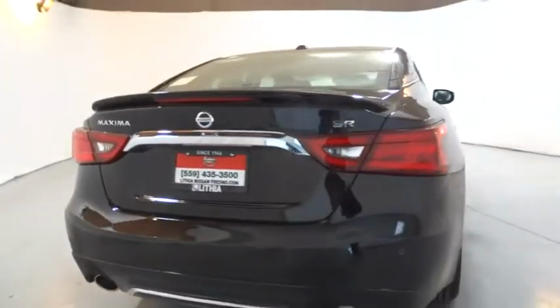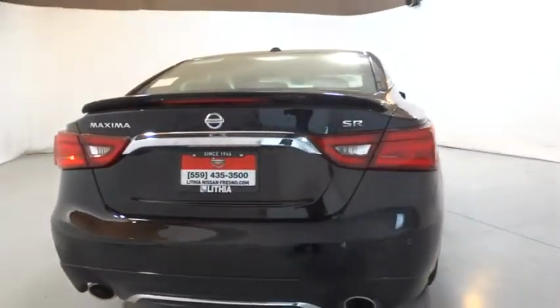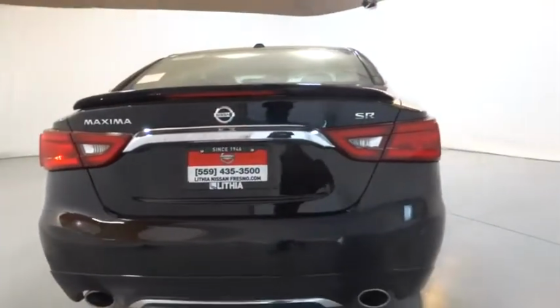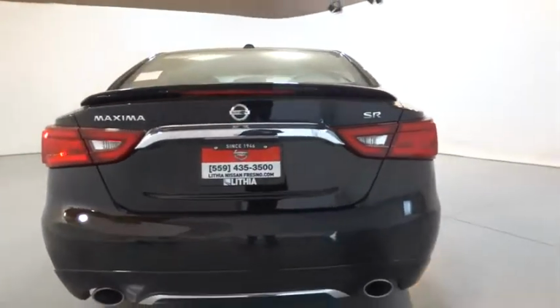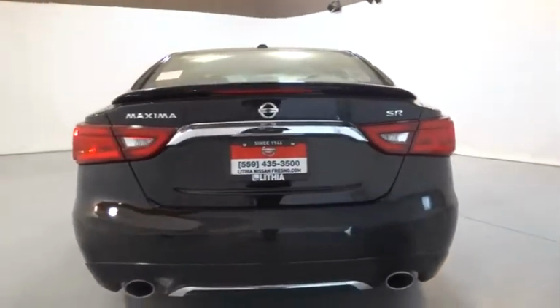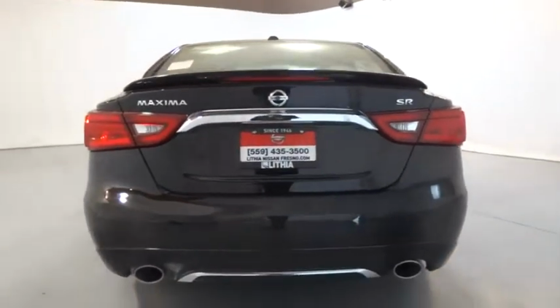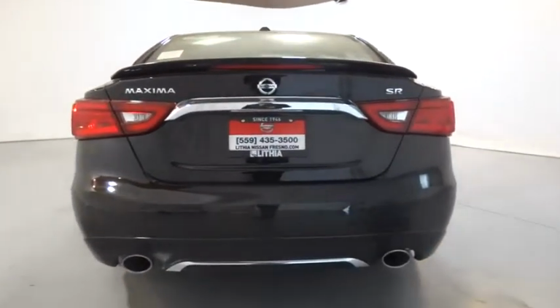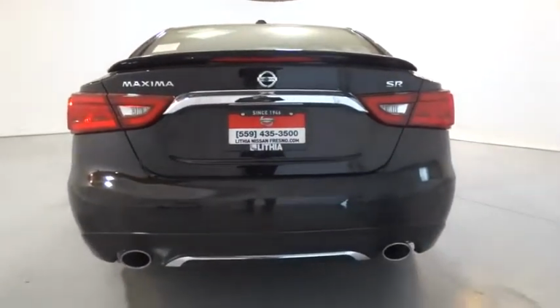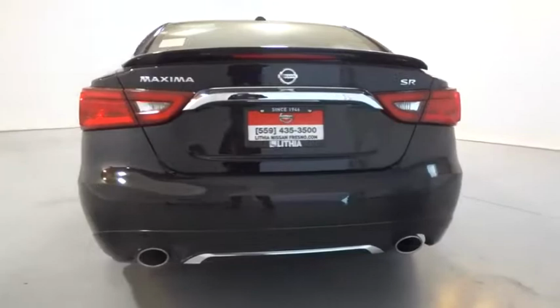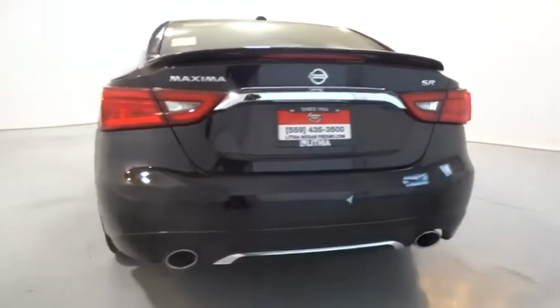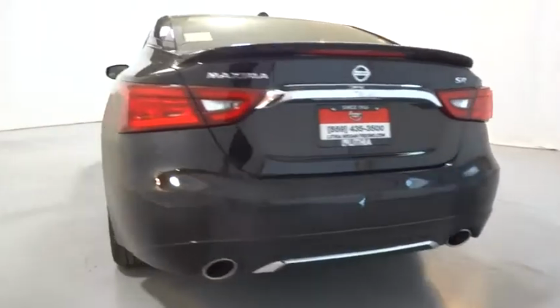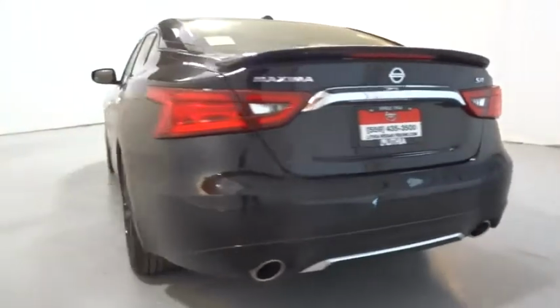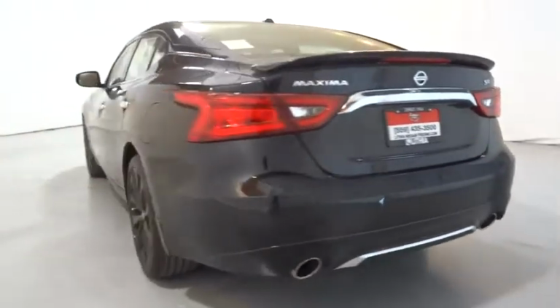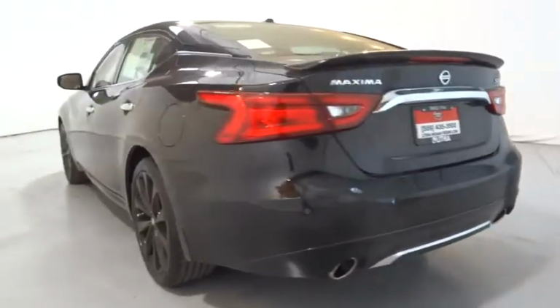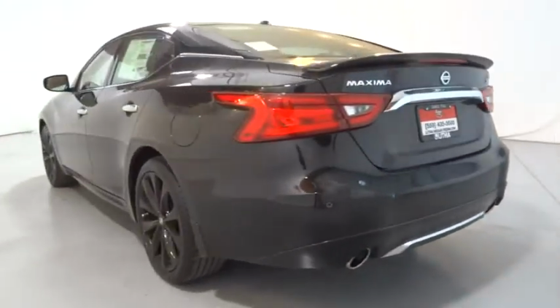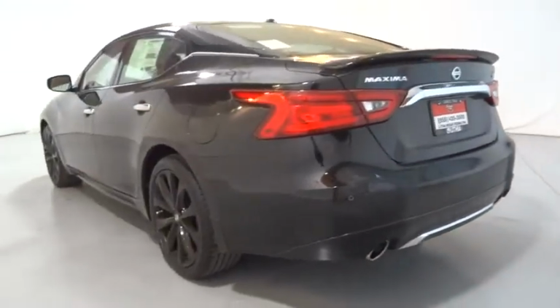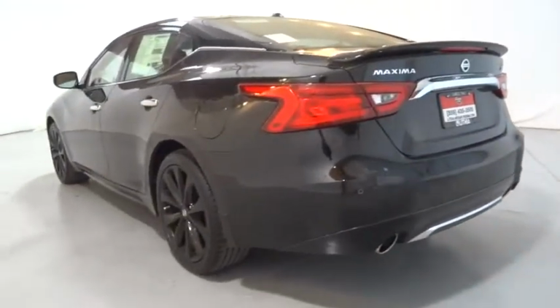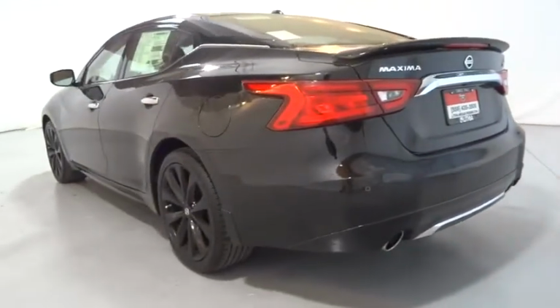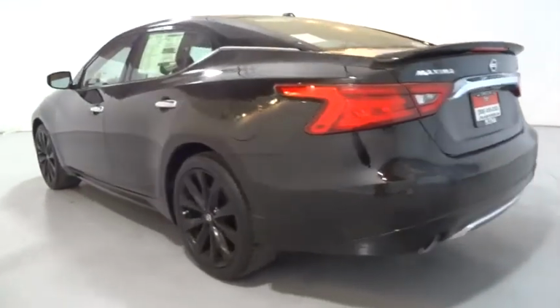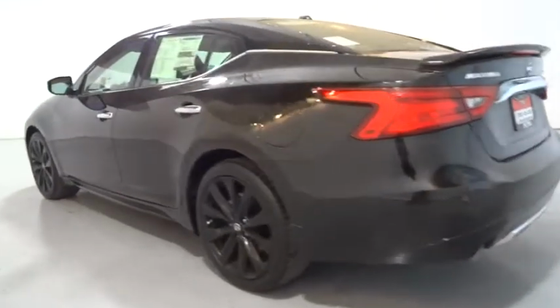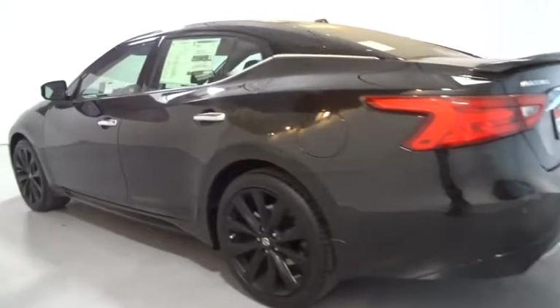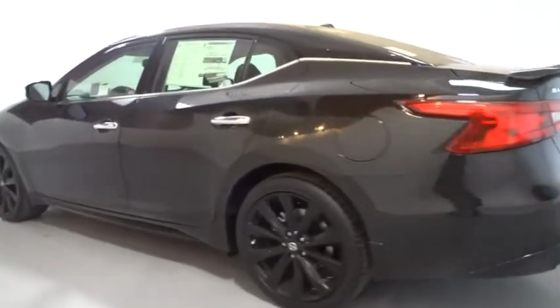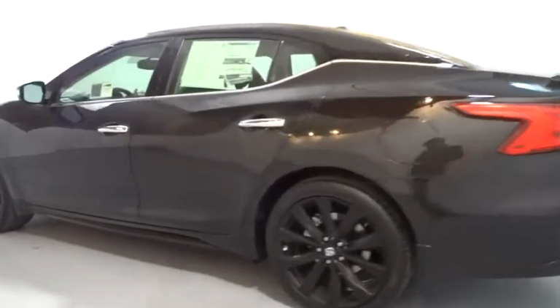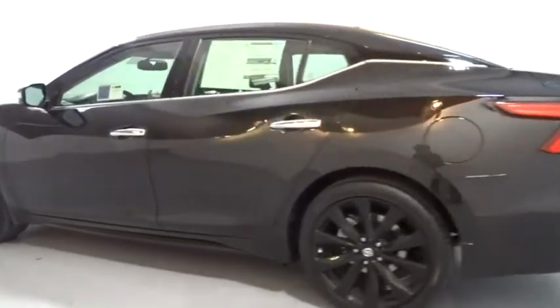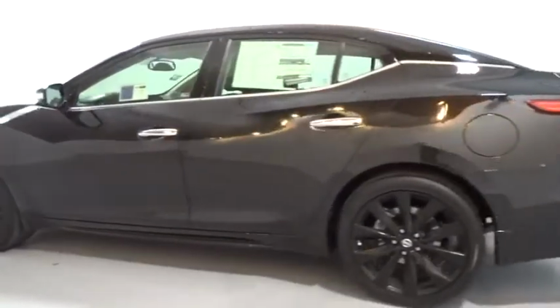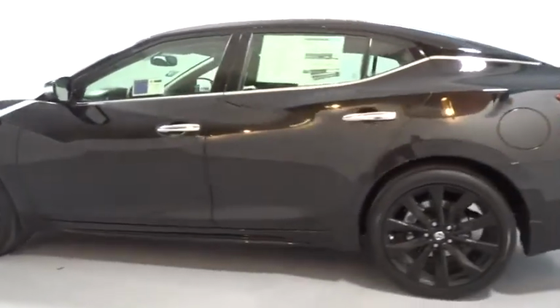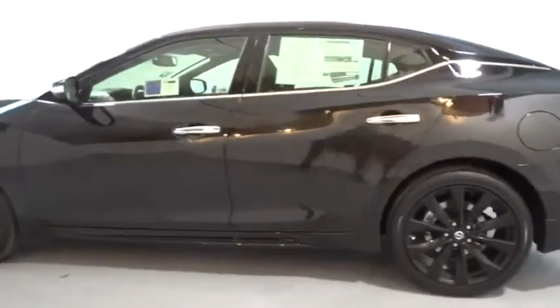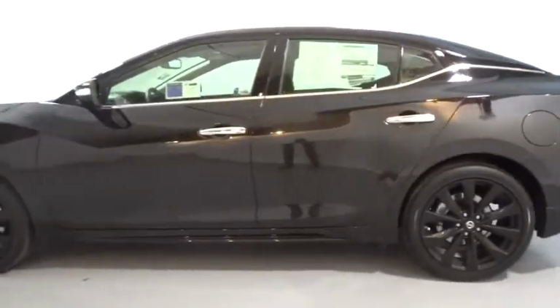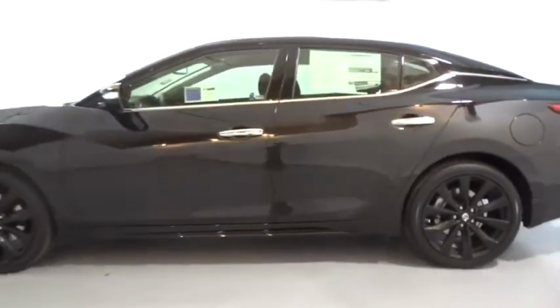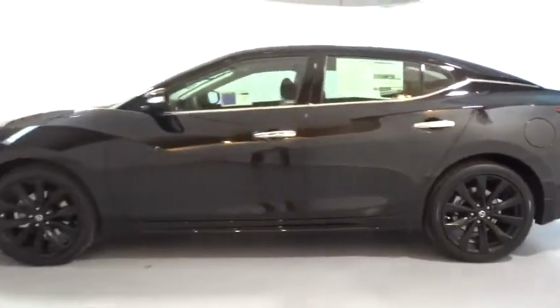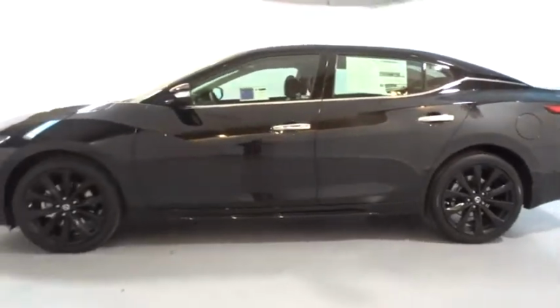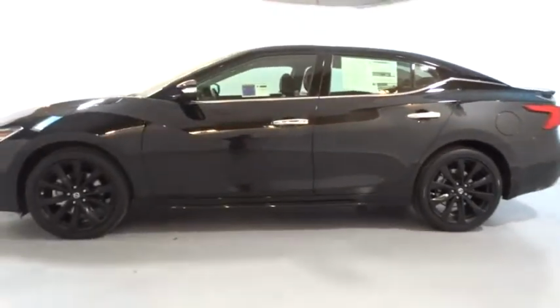Here are some of this vehicle's great options: power passenger seat, keyless entry, remote engine start, backup camera, navigation system, Bluetooth, leather-wrapped steering wheel, adjustable steering wheel, driver lumbar, power steering.